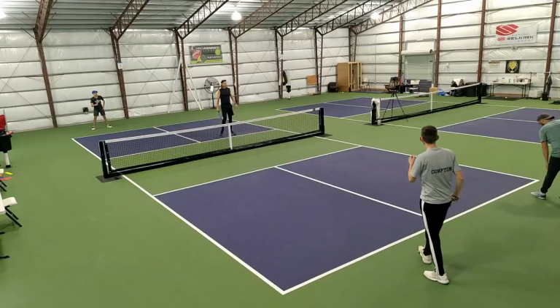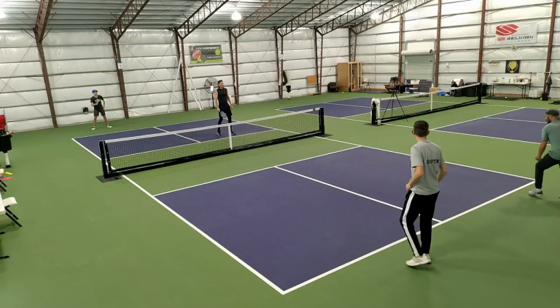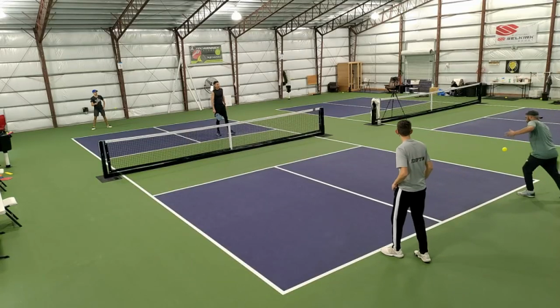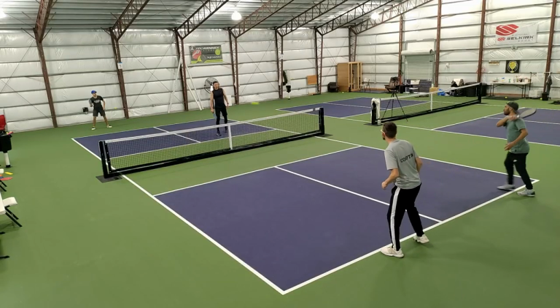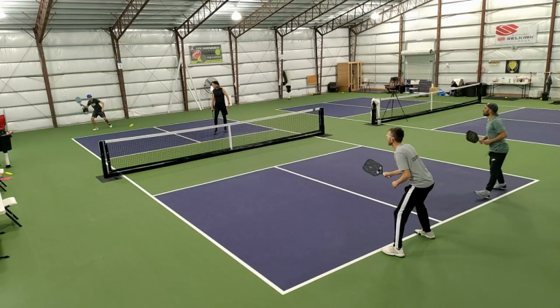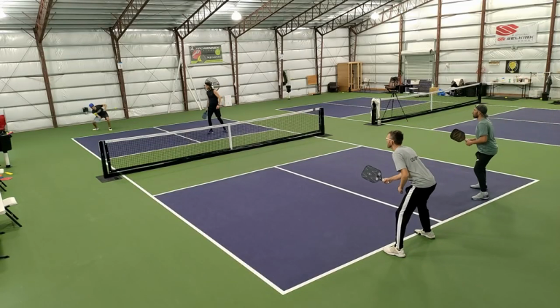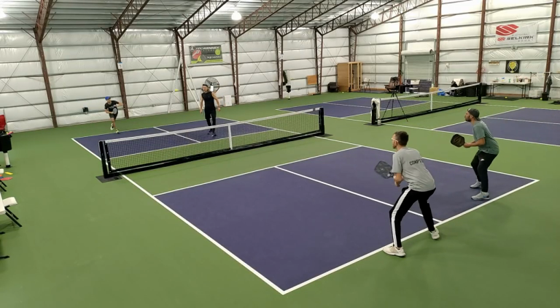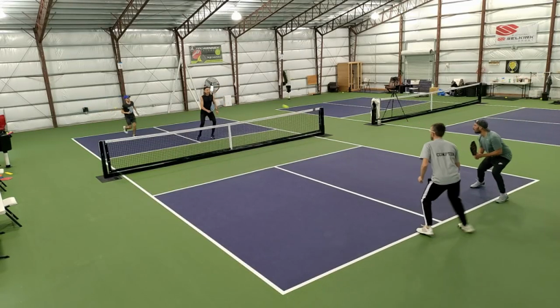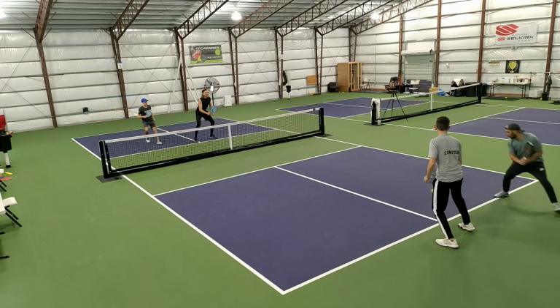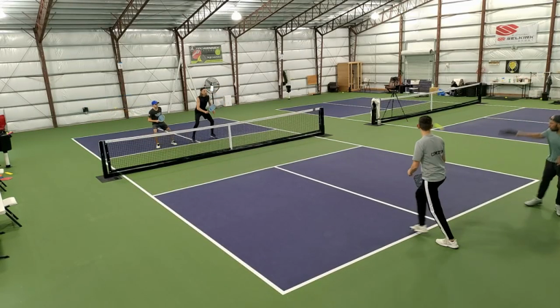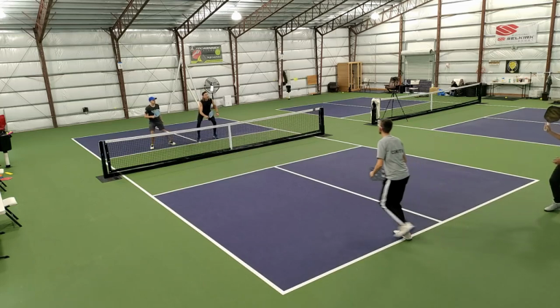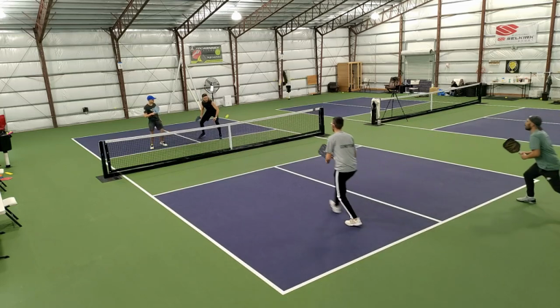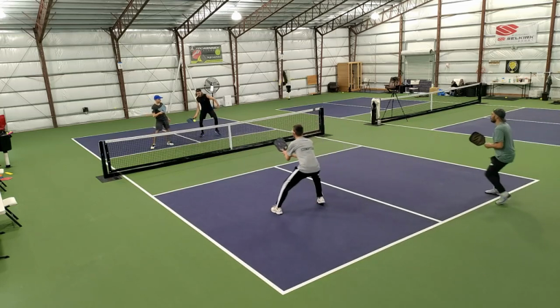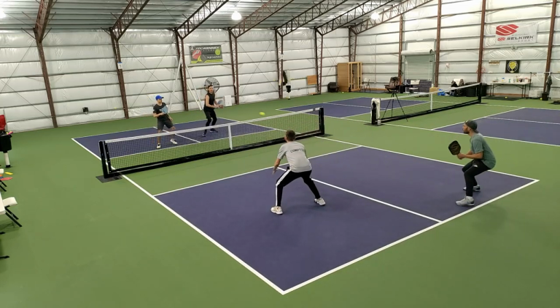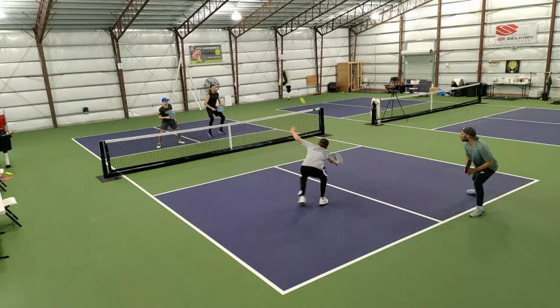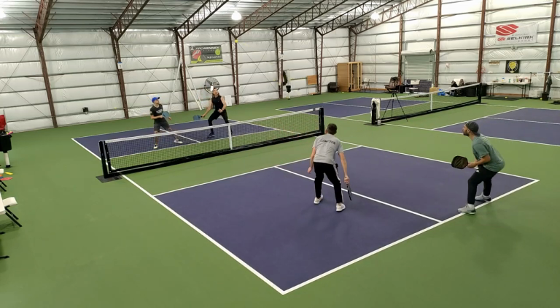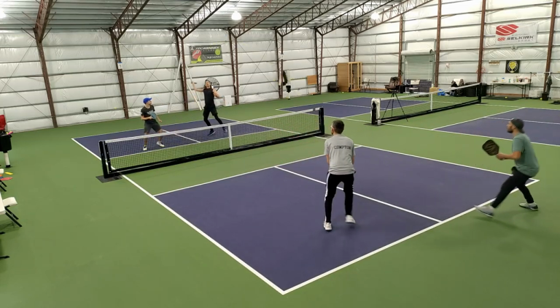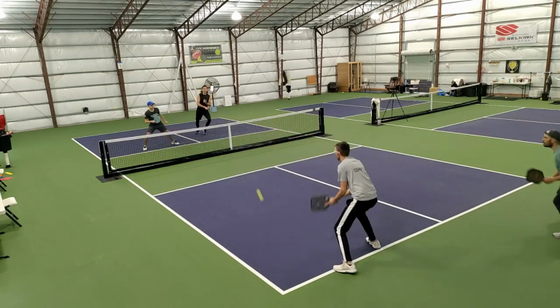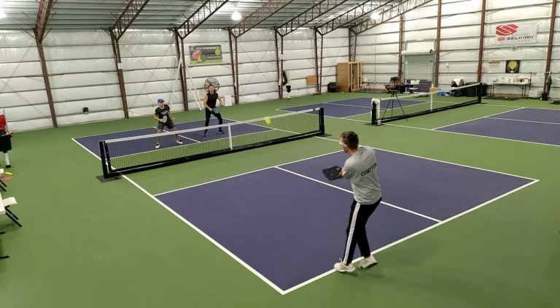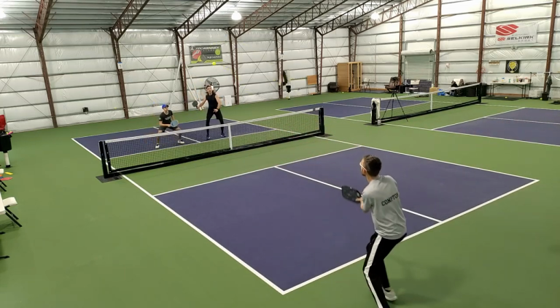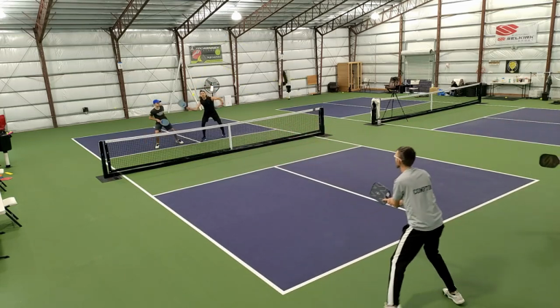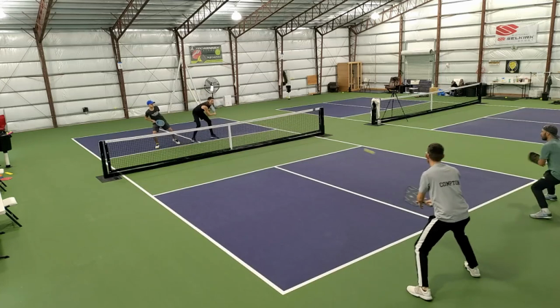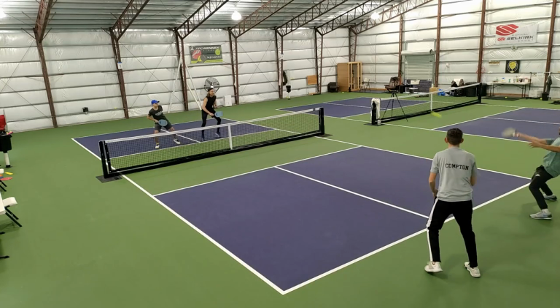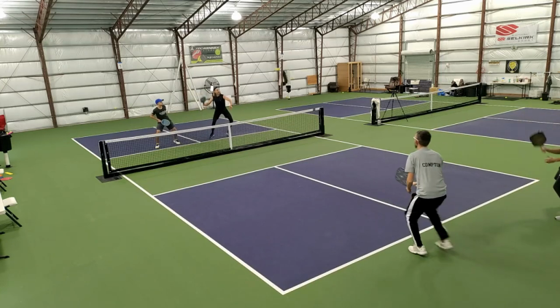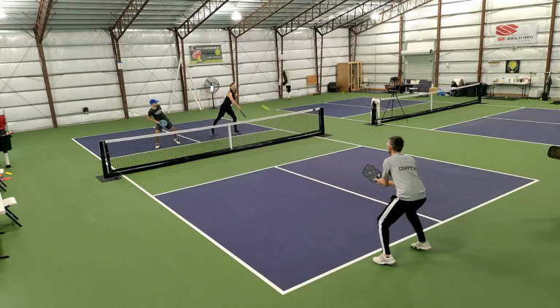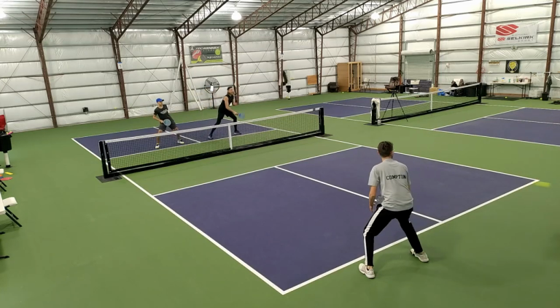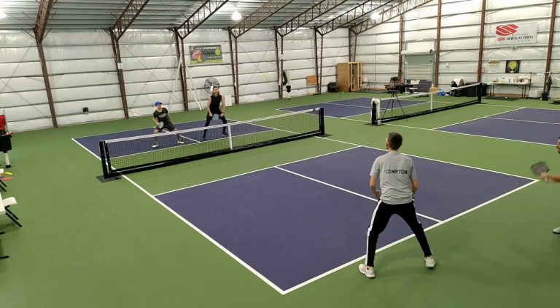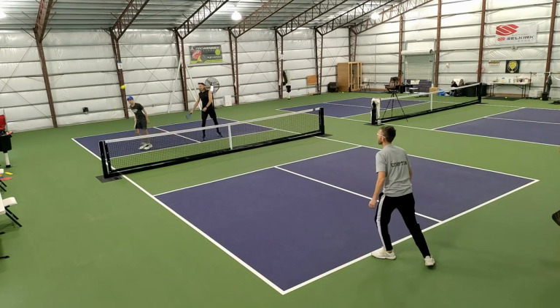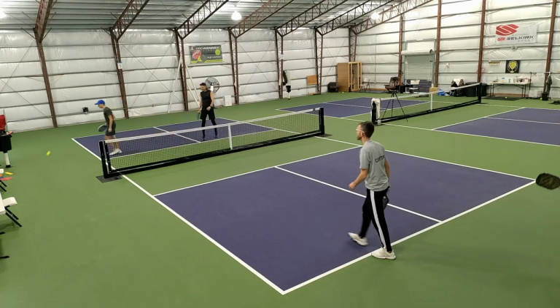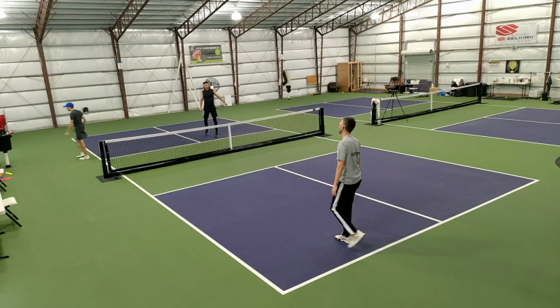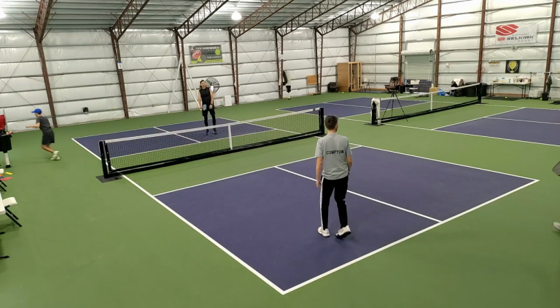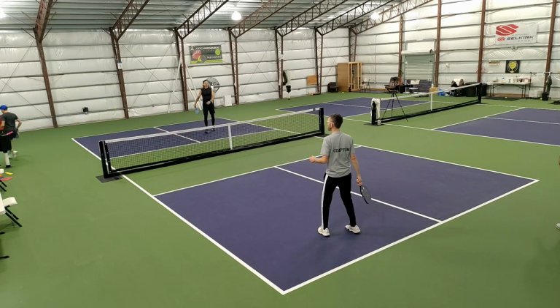In this last point, the player in the top right hits a nice overhead to the player who just hit a poor return — who's also closer and pressured. He finishes out with some nice clean overheads, stays away from the sidelines, and the point is over.